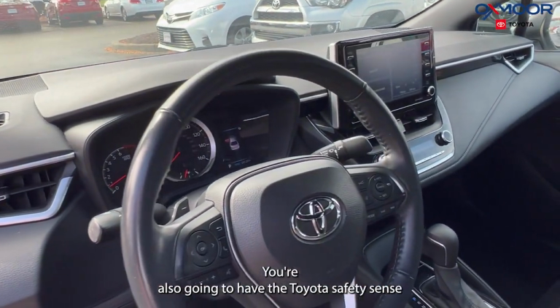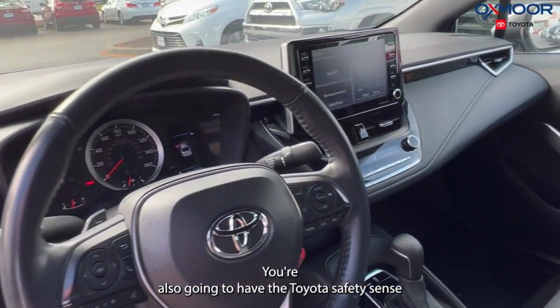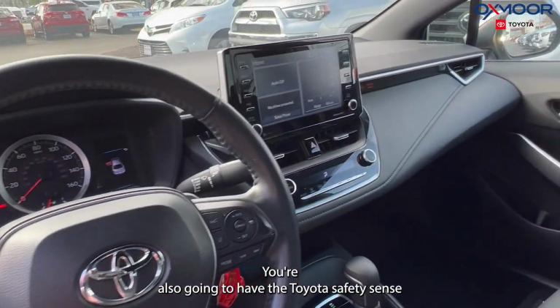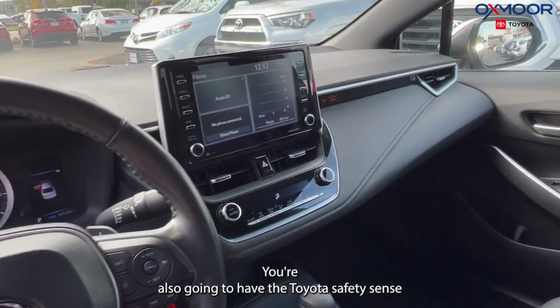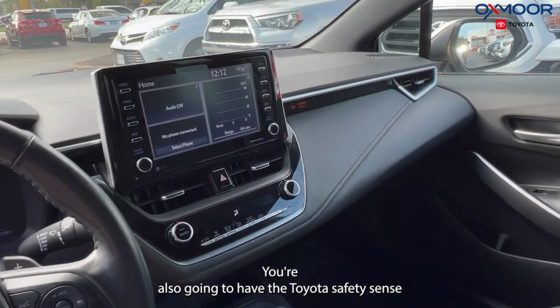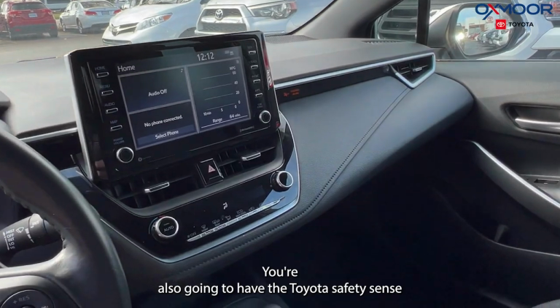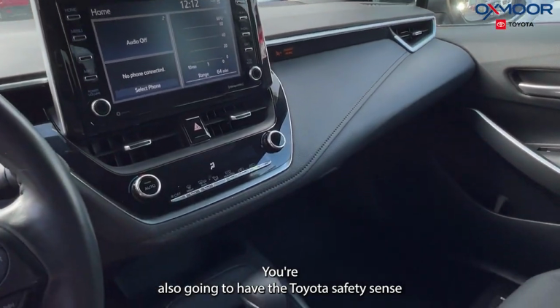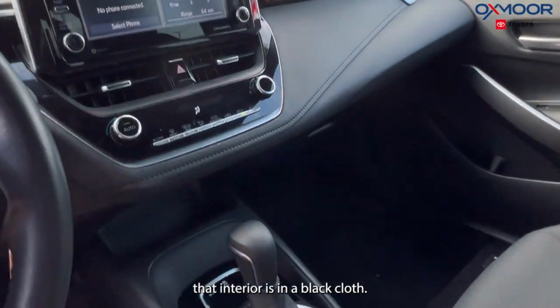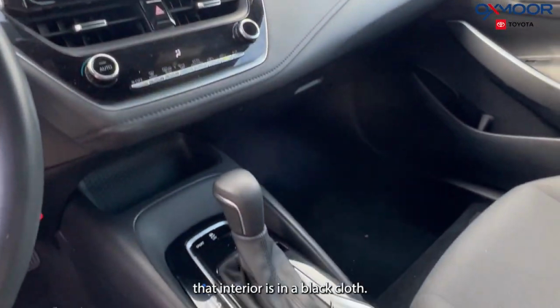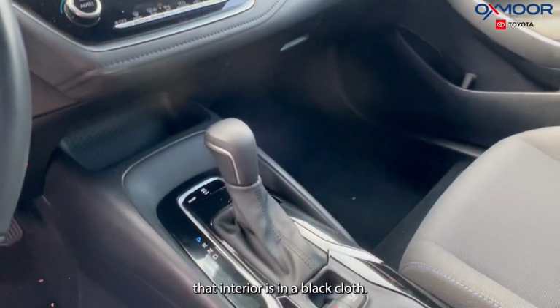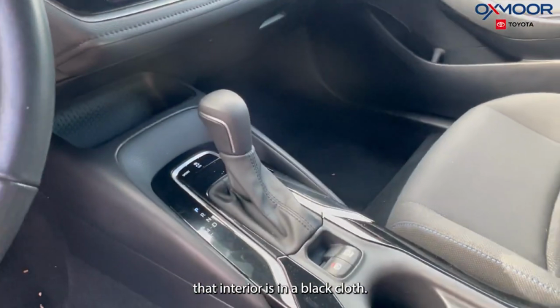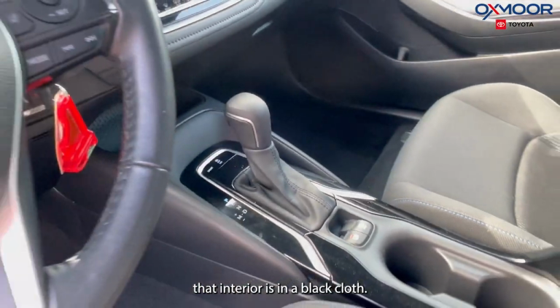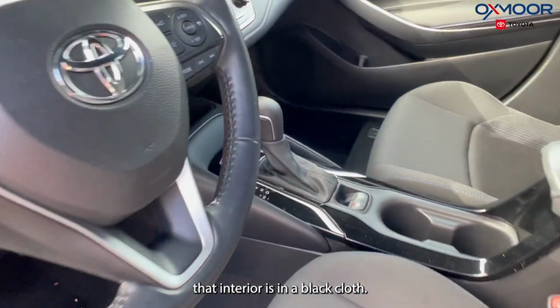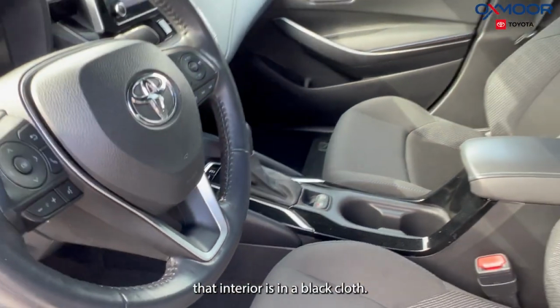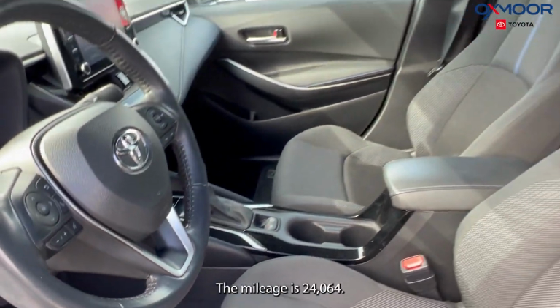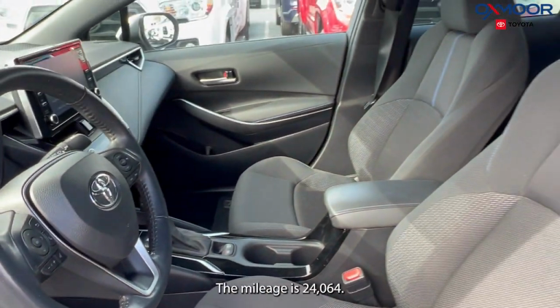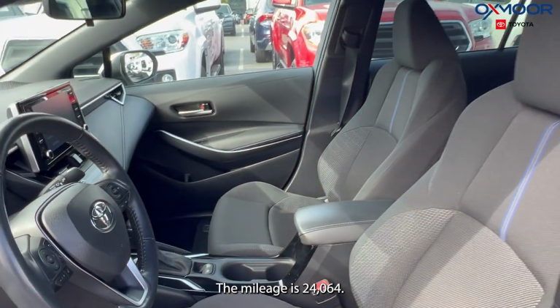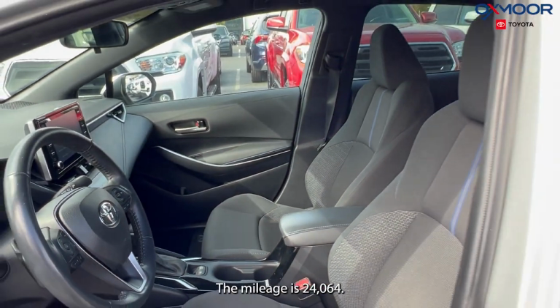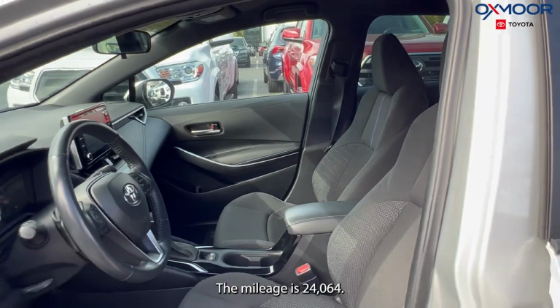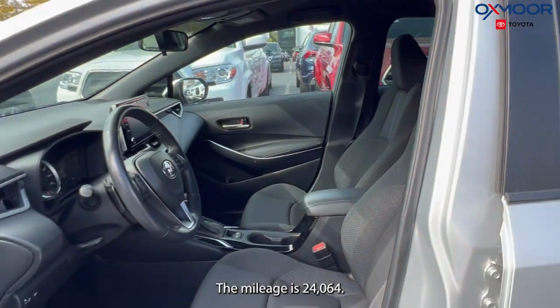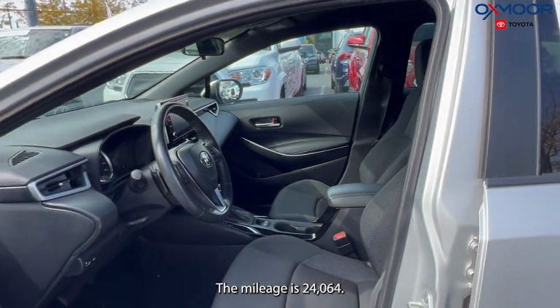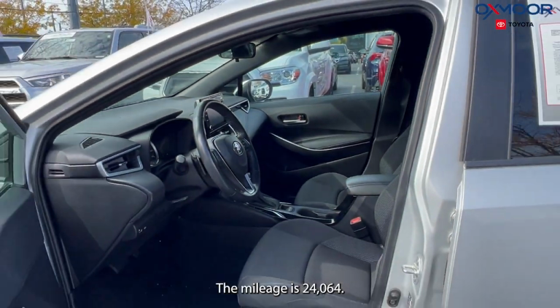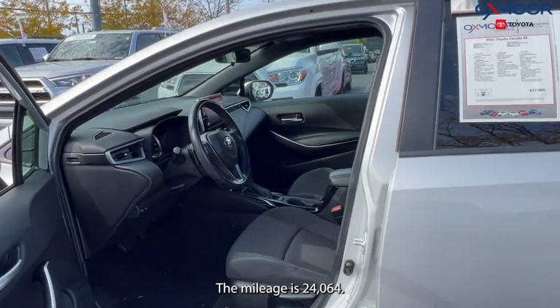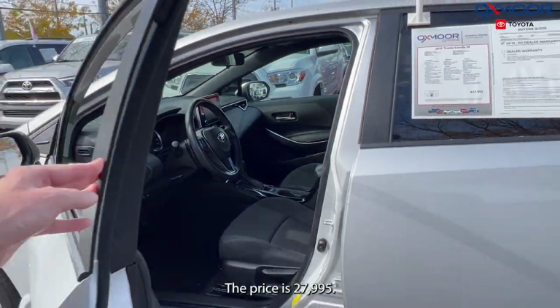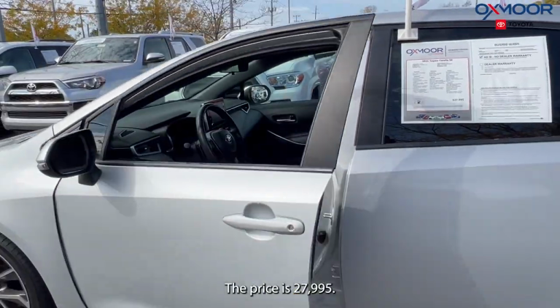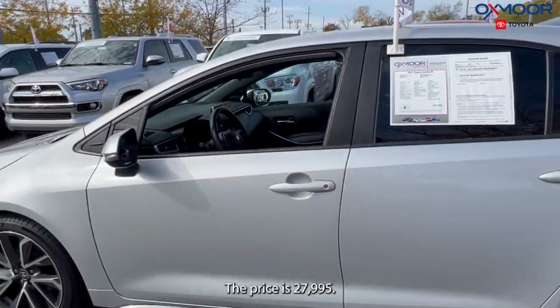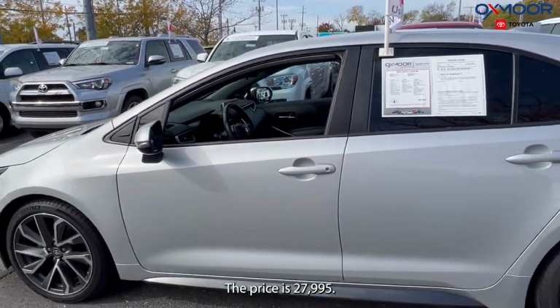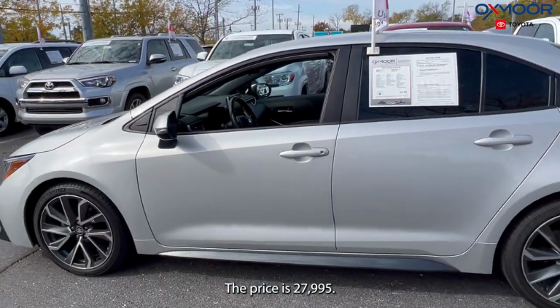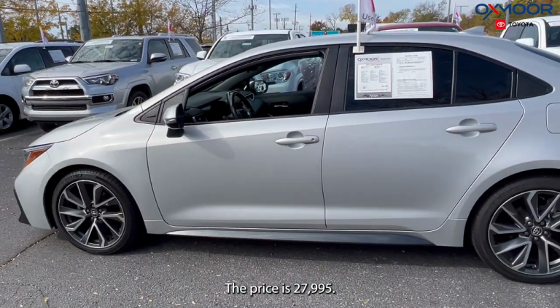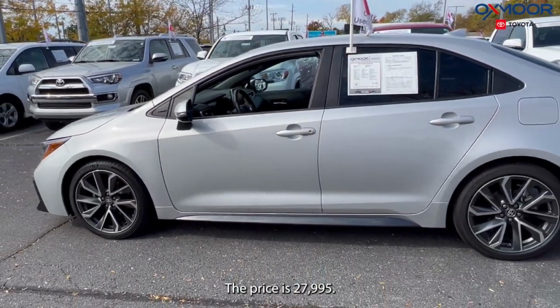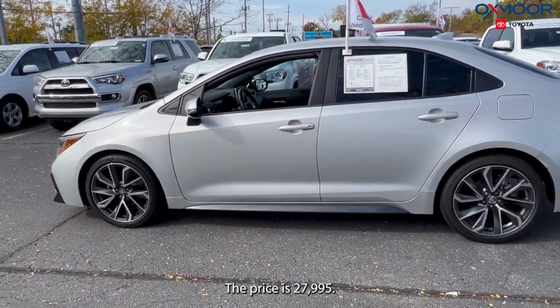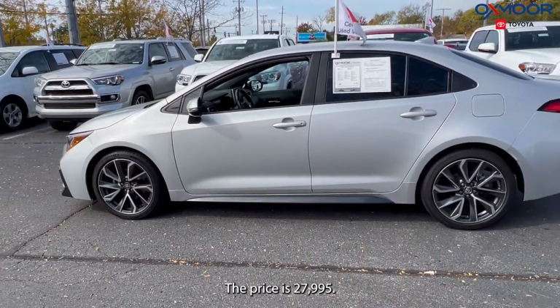You're also going to have Toyota Safety Sense. The interior is in a black cloth. The mileage is 24,064 and the price is $27,995.